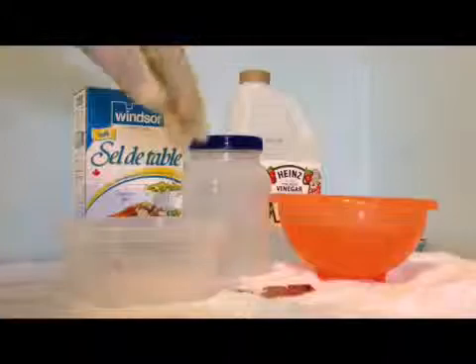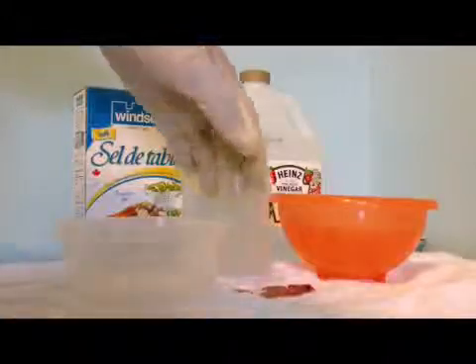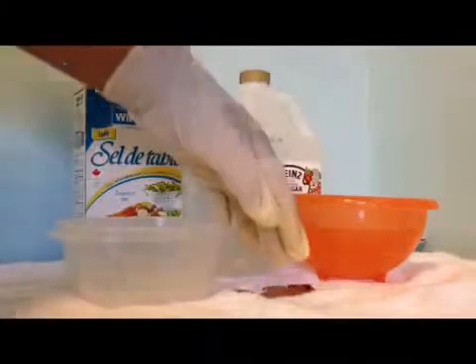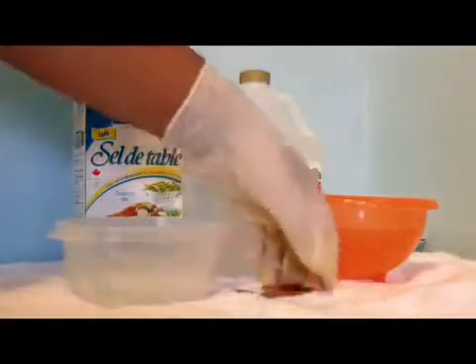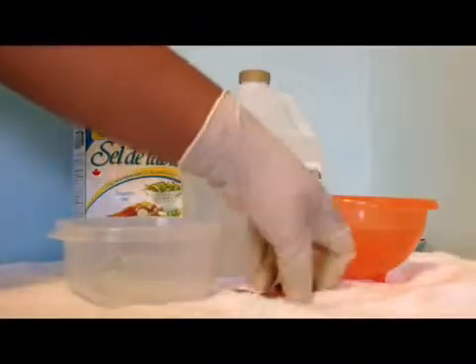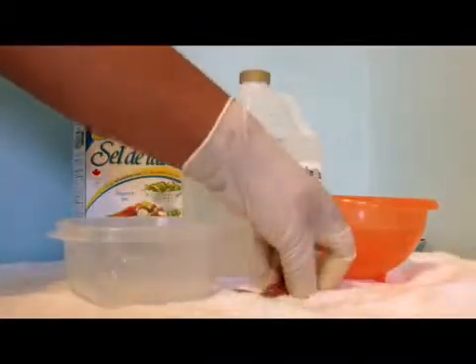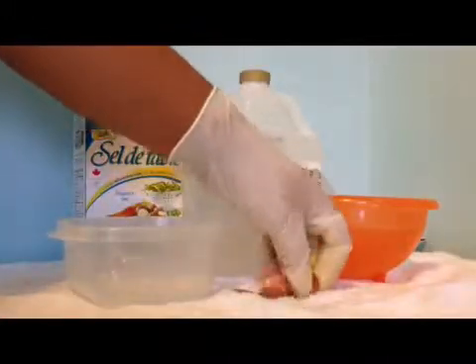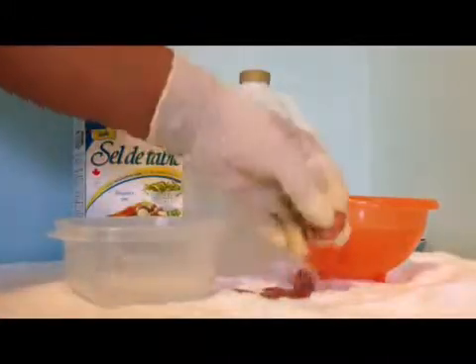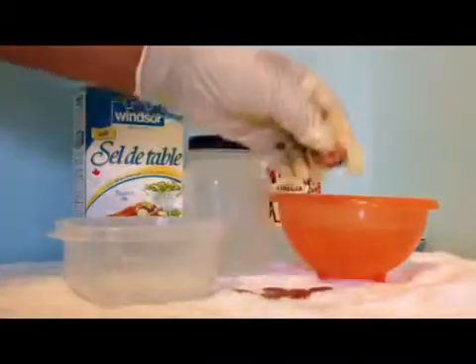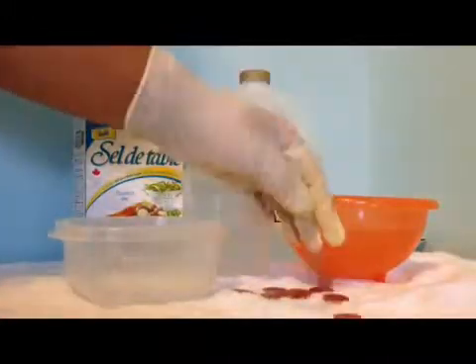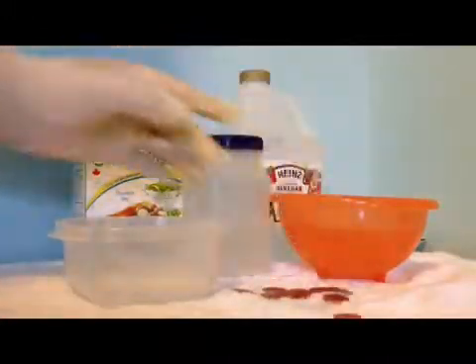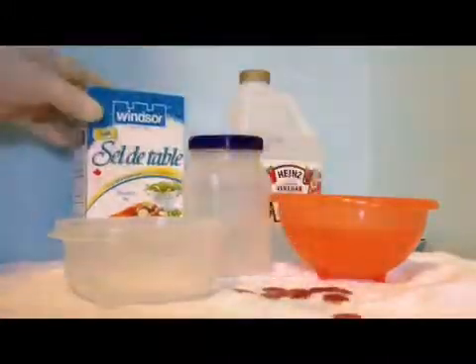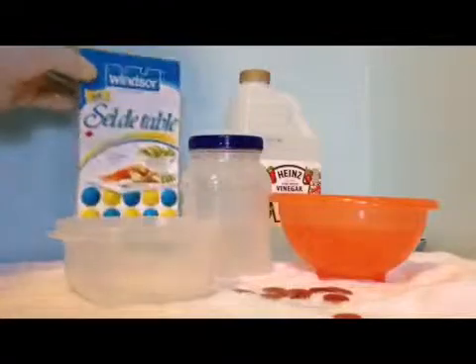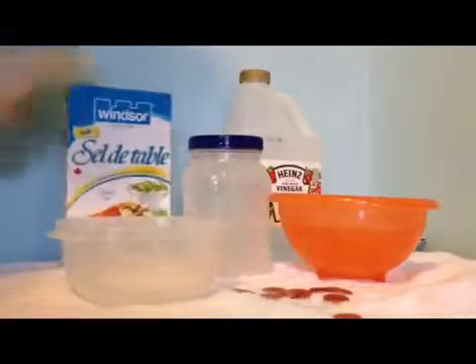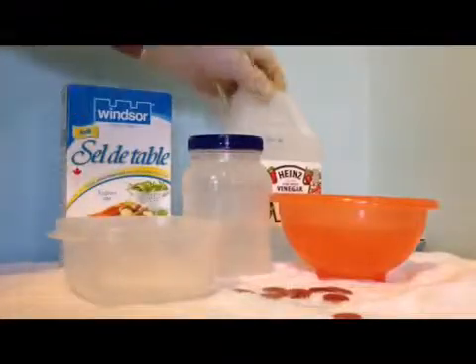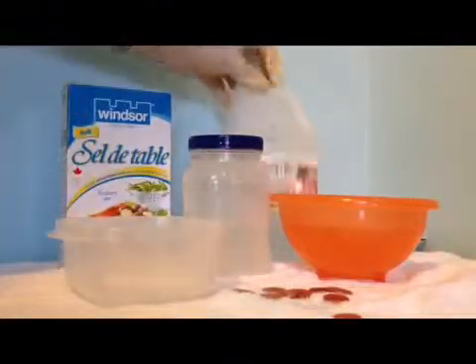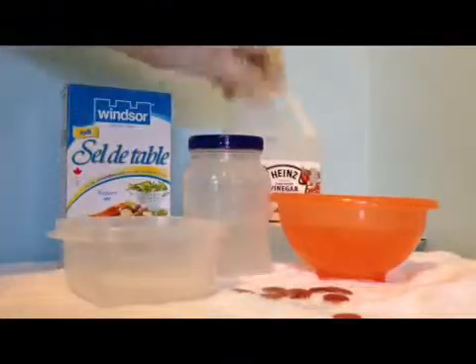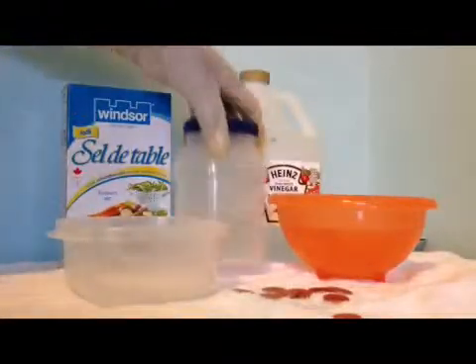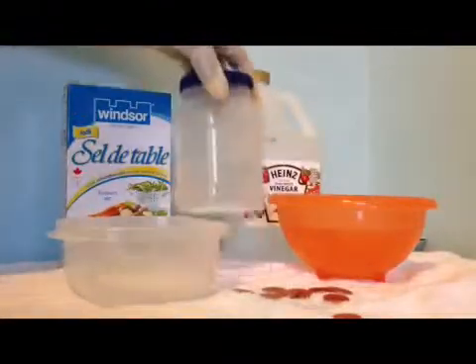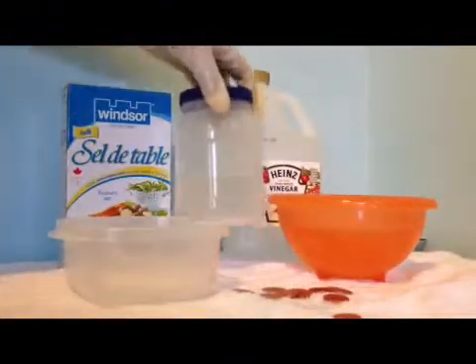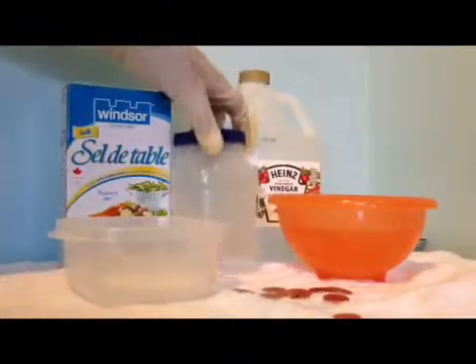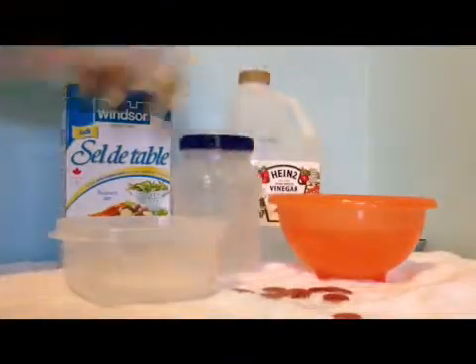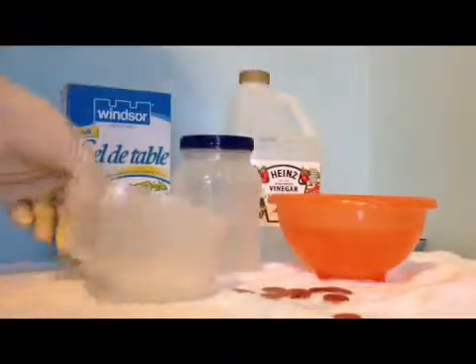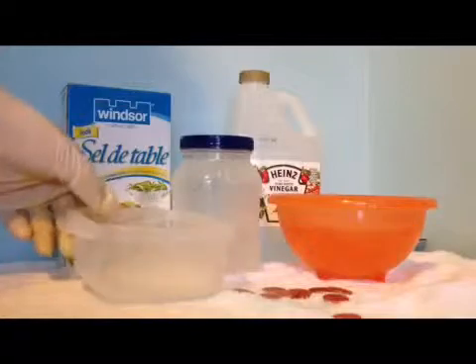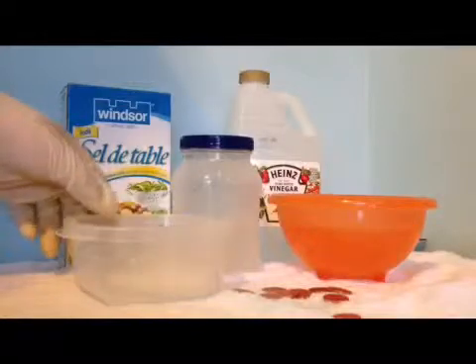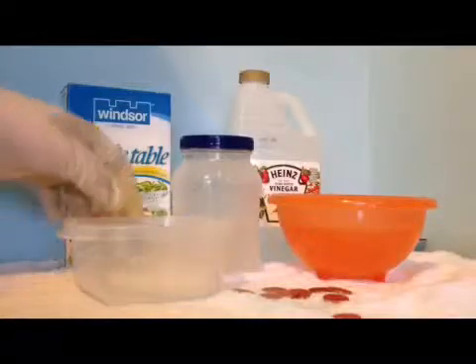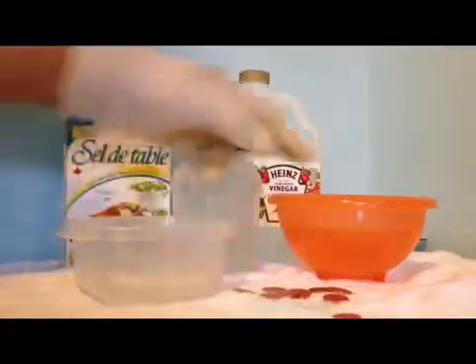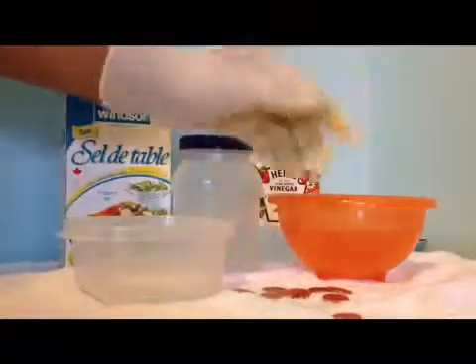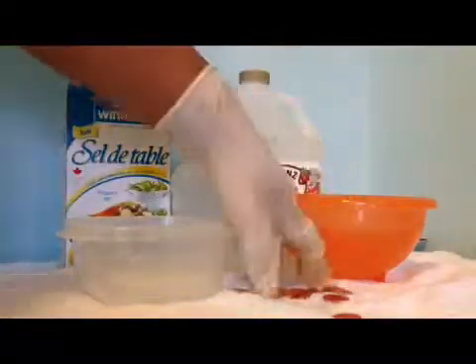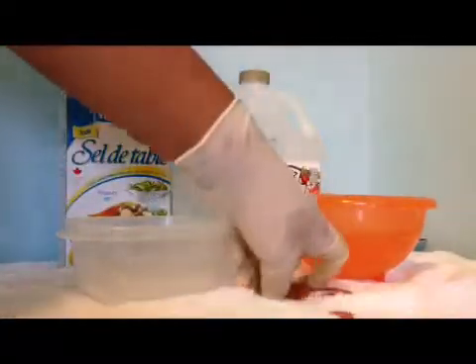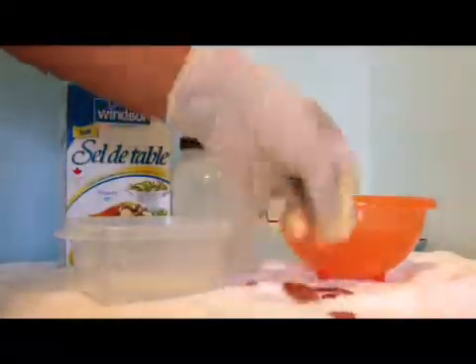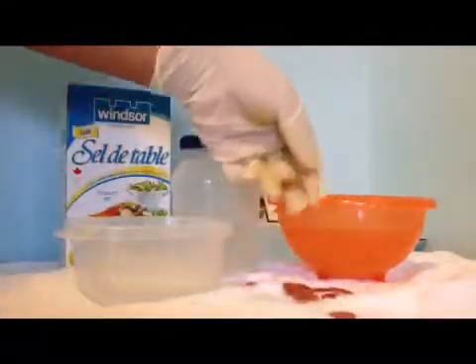Hi guys, Dr. Science Master here, and in this video I'm going to show you guys how to clean your pennies. You'll need salt, vinegar, any type of bottle, and two bowls — one with water — and of course pennies.